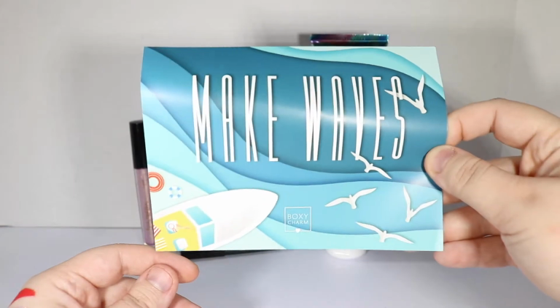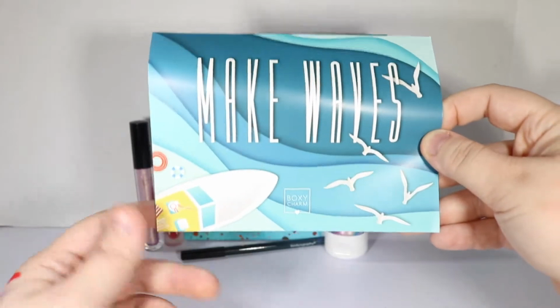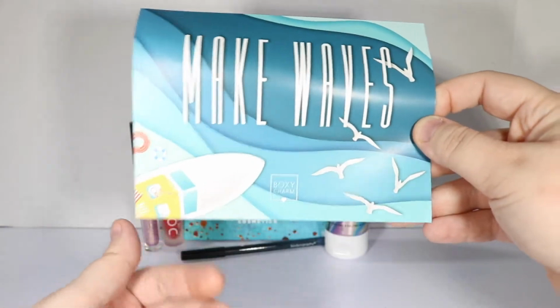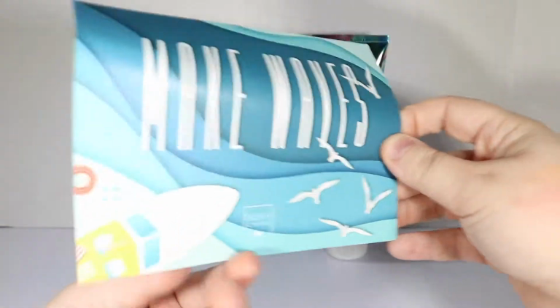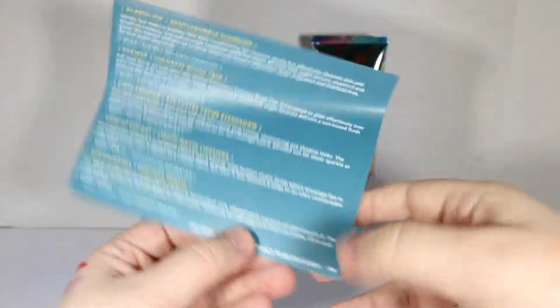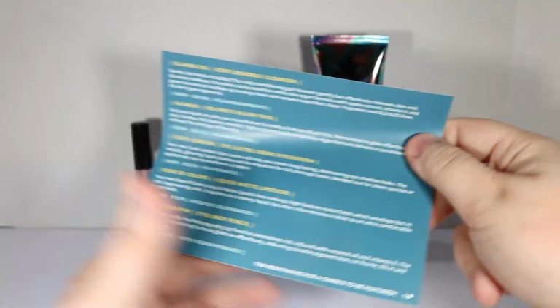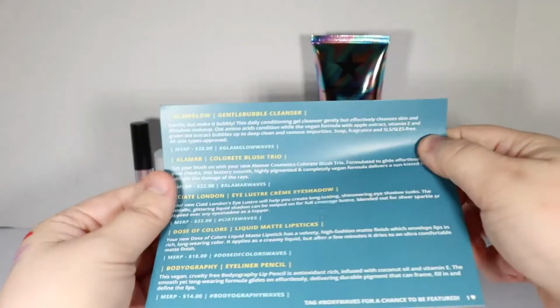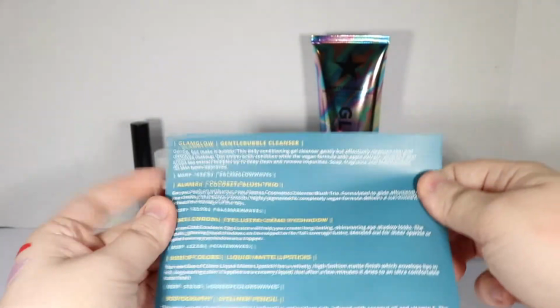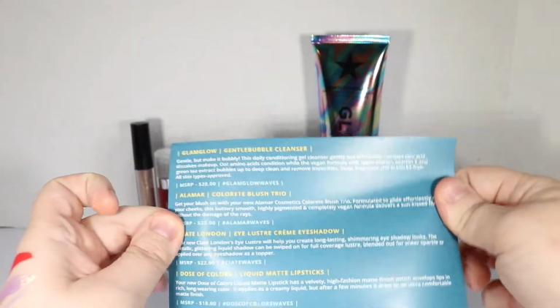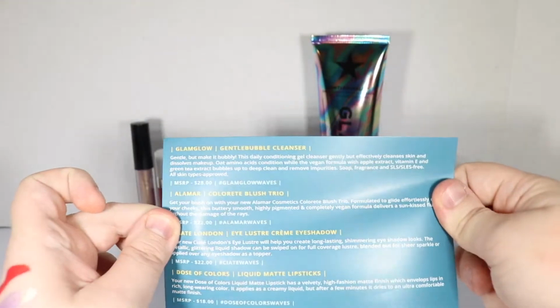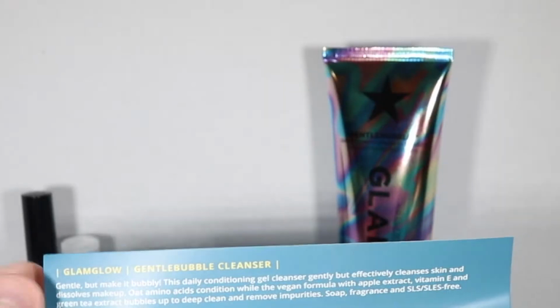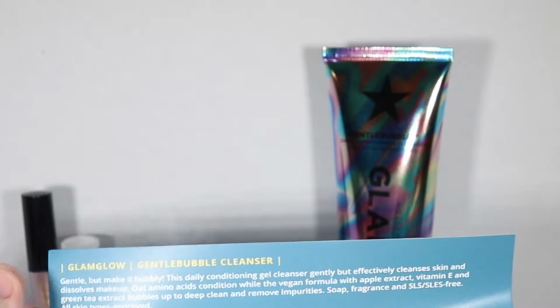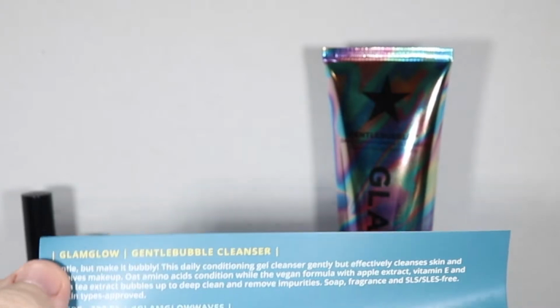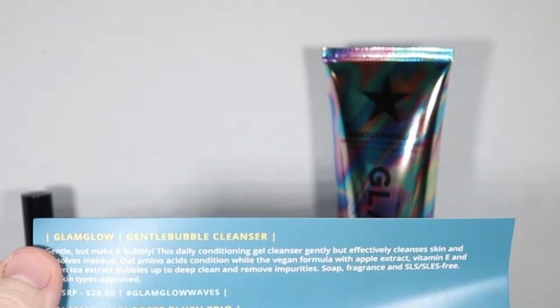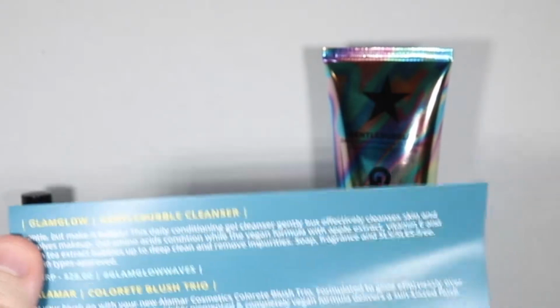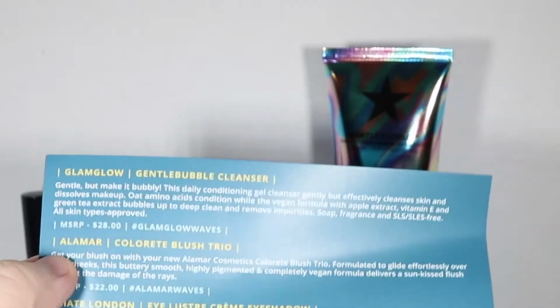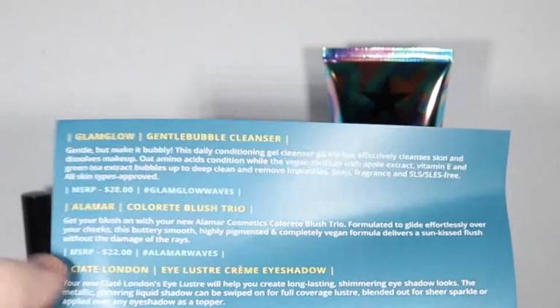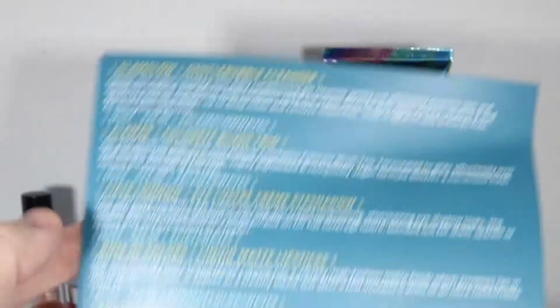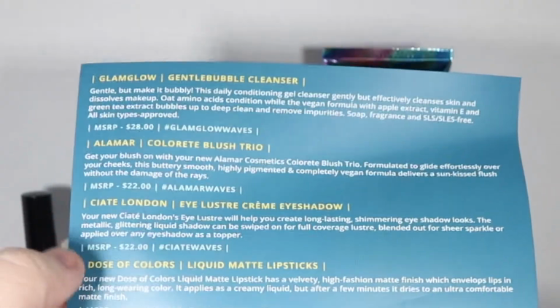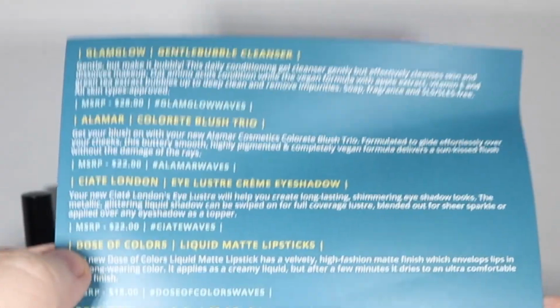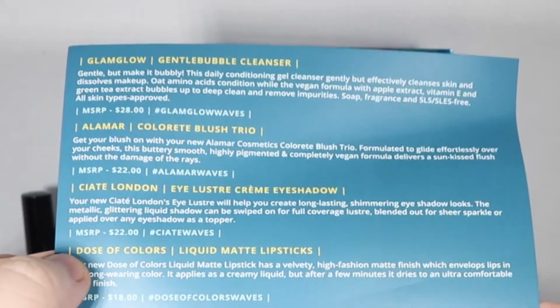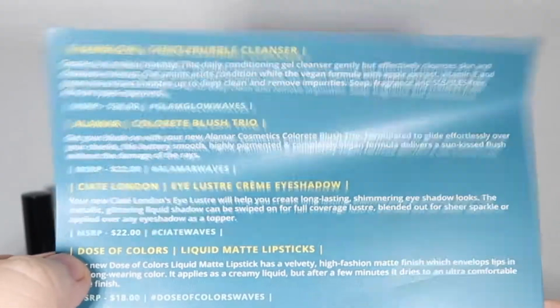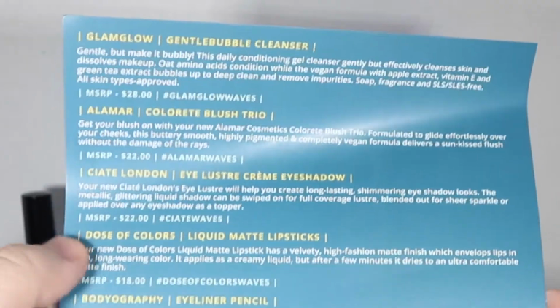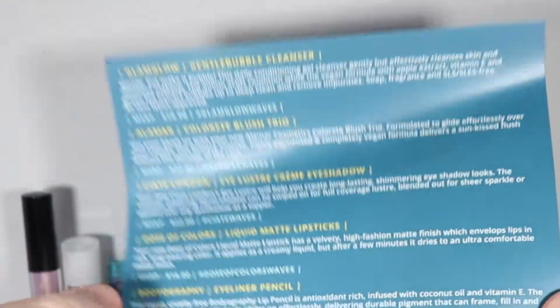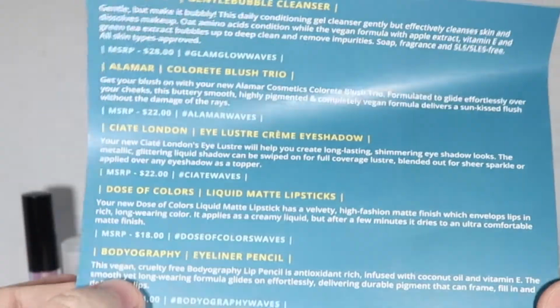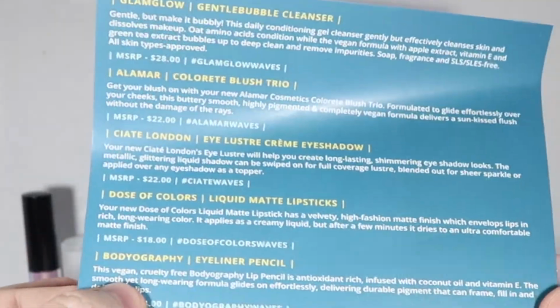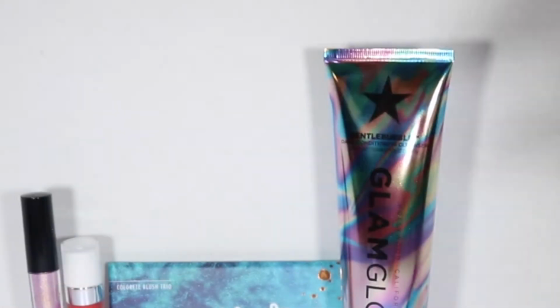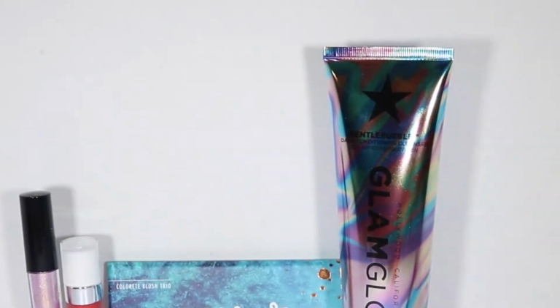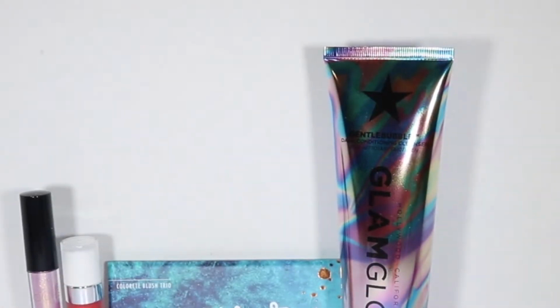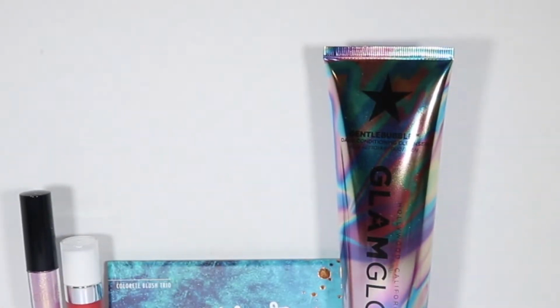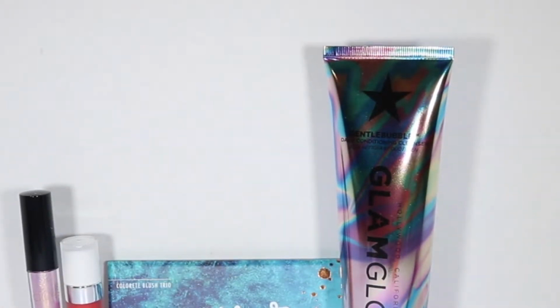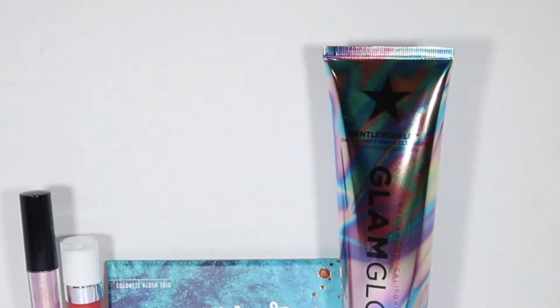Our card says "Make Waves" — BoxyCharm. Our items are: a facial cleanser, the blush trio, the eyeshadow, the liquid matte lipstick, and the eyeliner pencil. Those are our five items for the month of May.